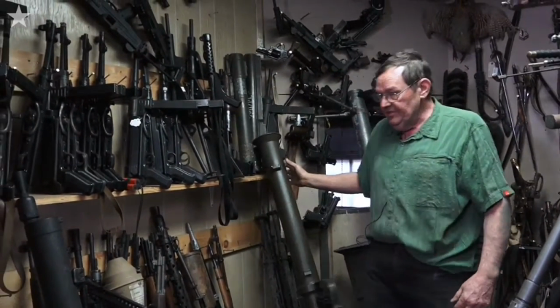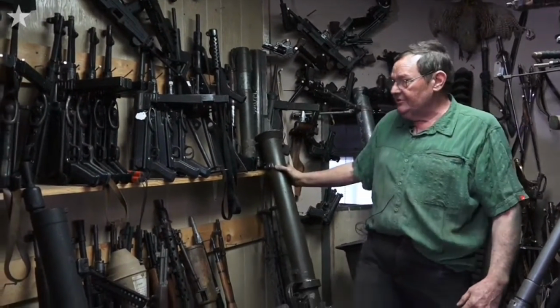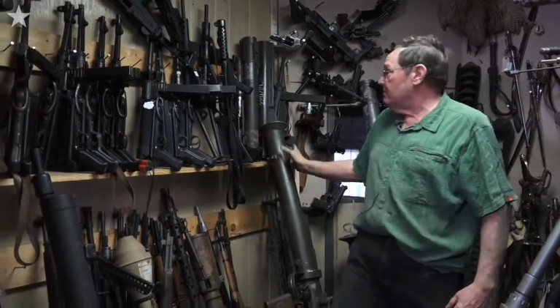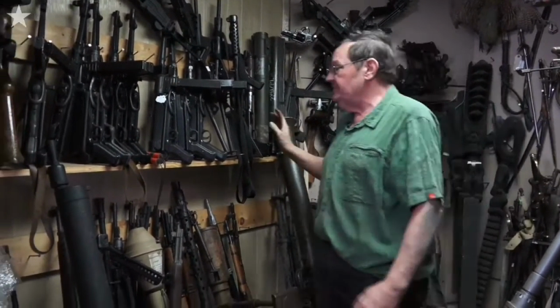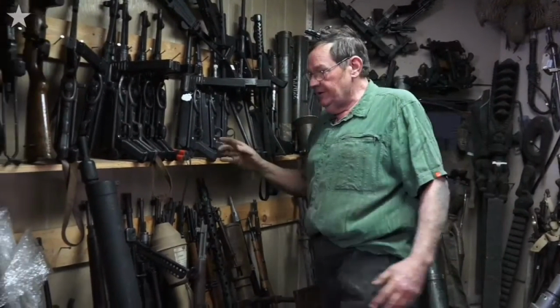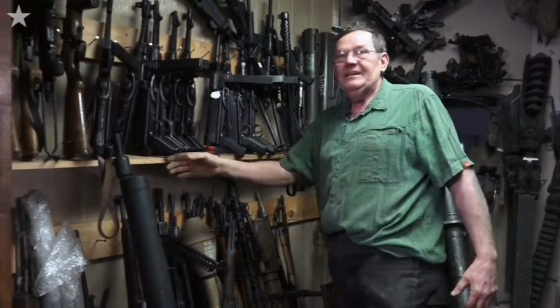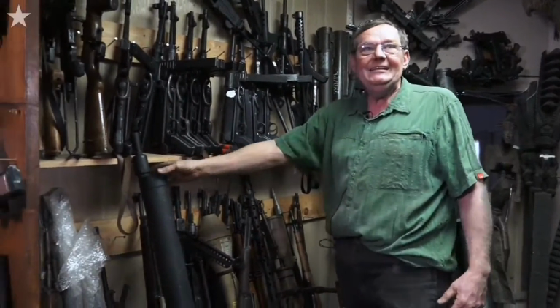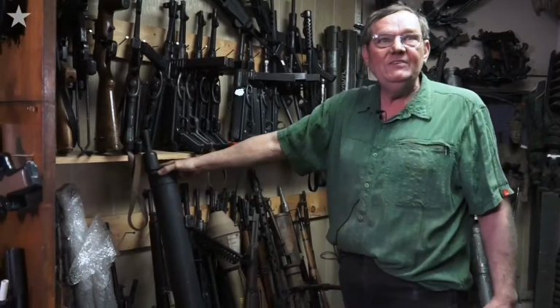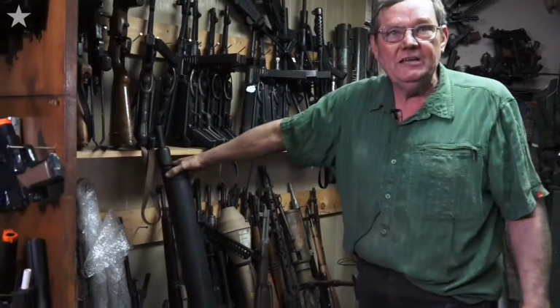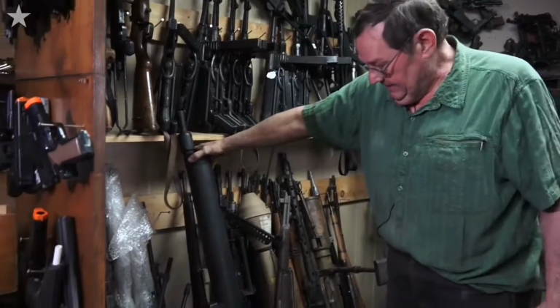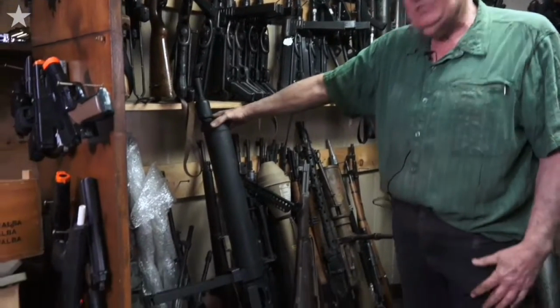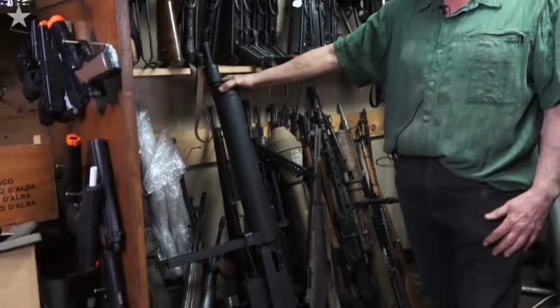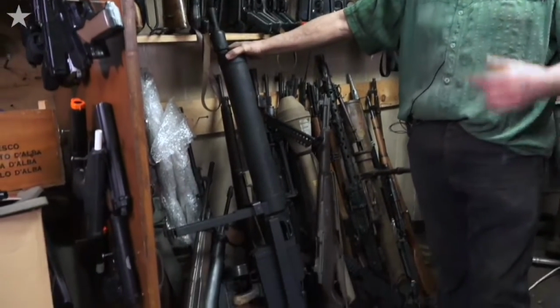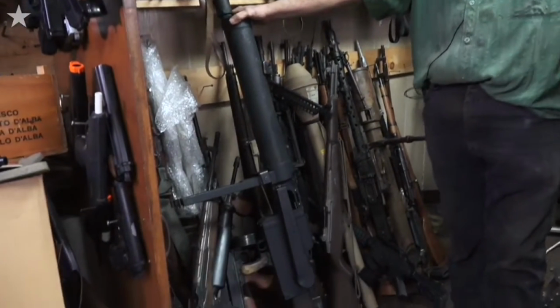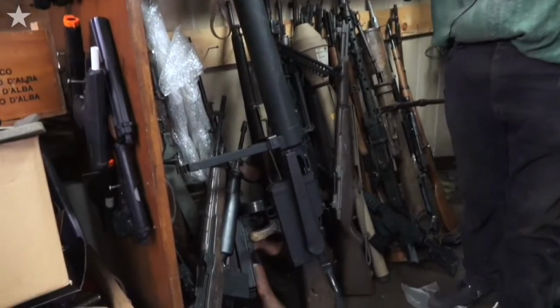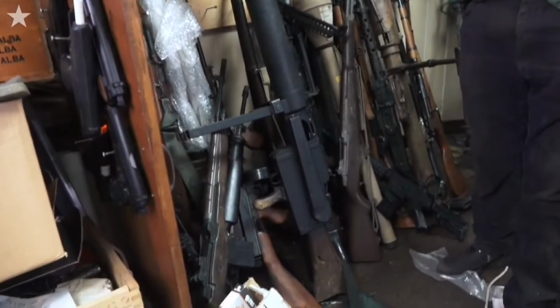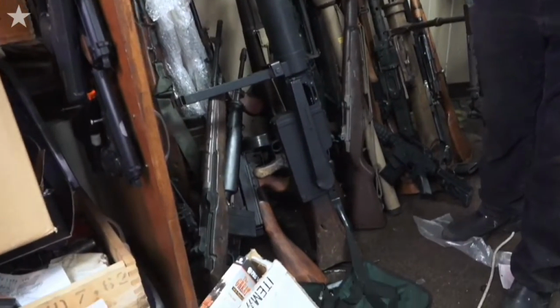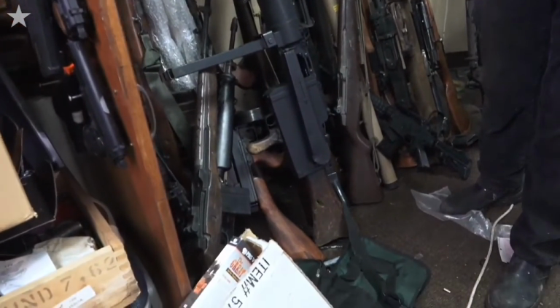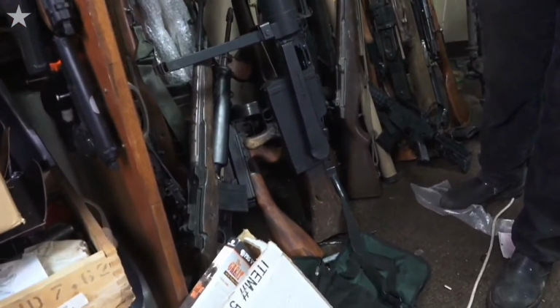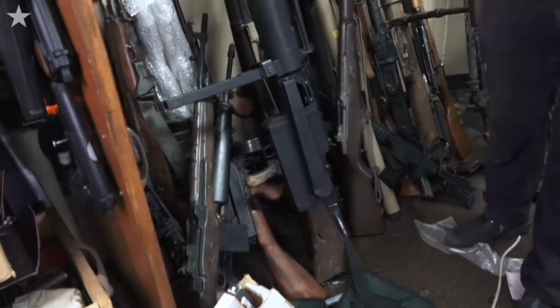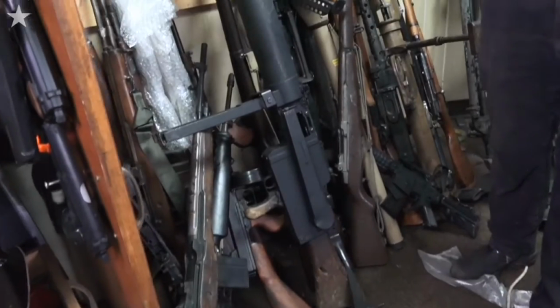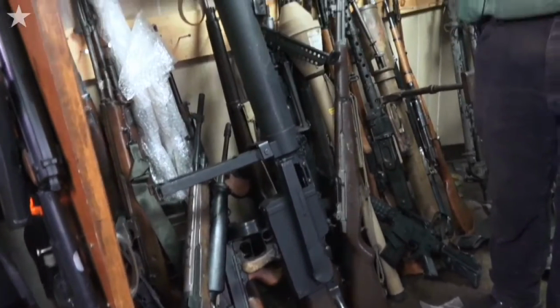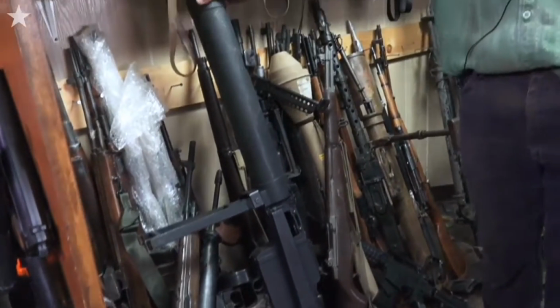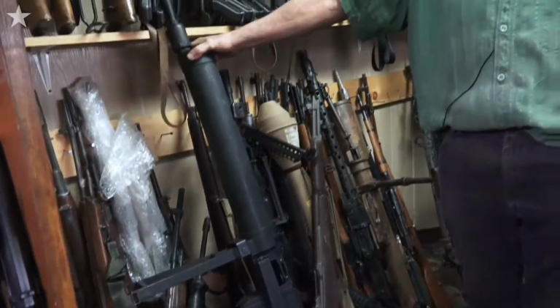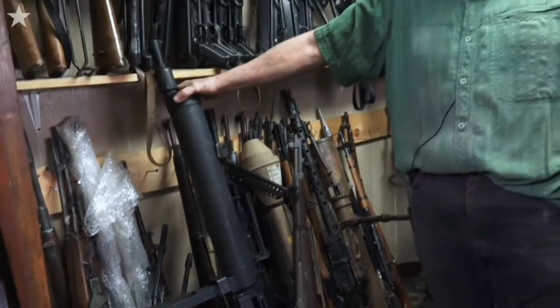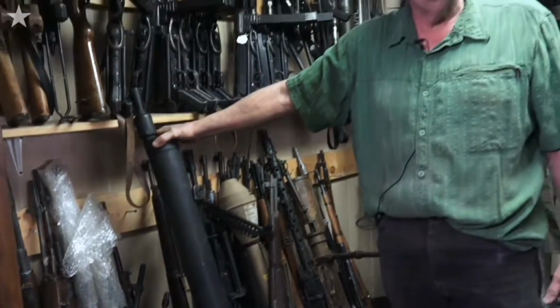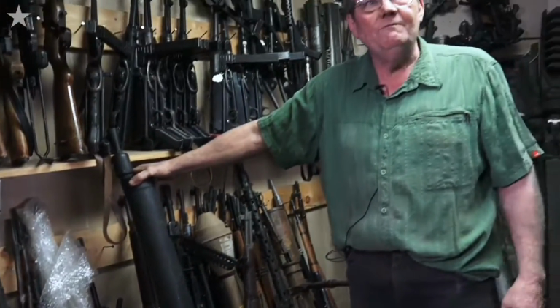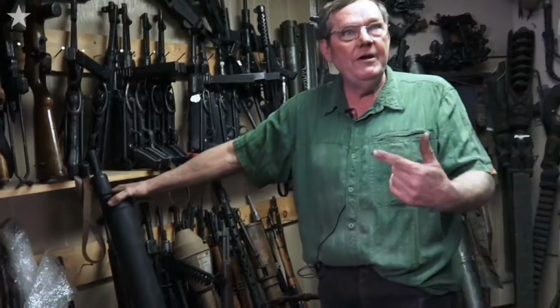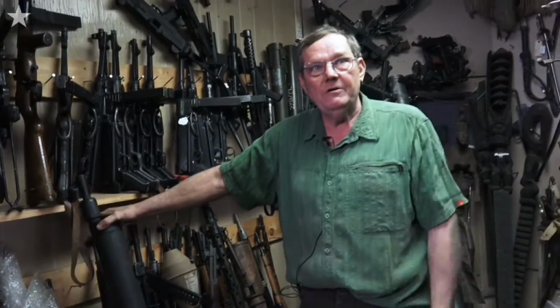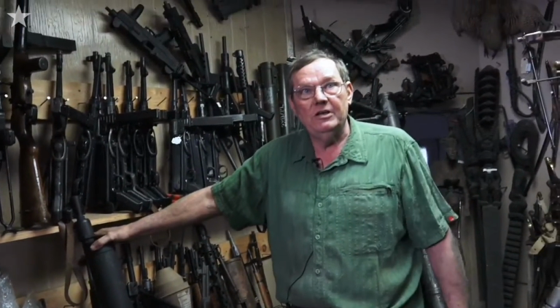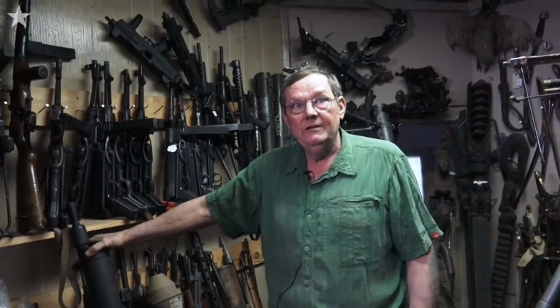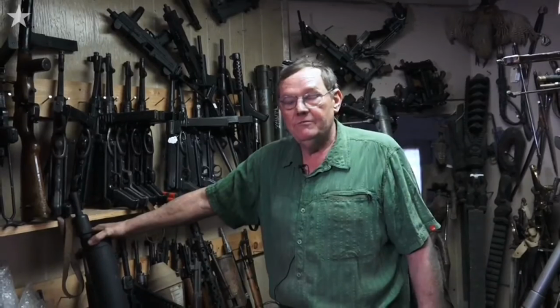This here is a very rare piece. 1917. This here is the gun that Sergeant York was shooting — a bolt-action rifle used in World War I. Very, very rare gun. Very rare.